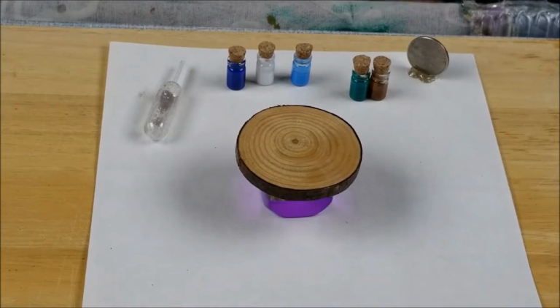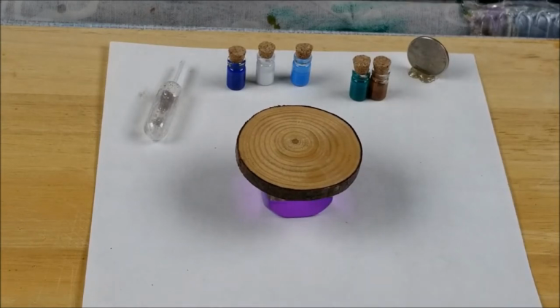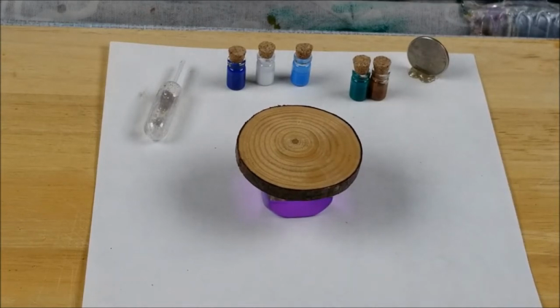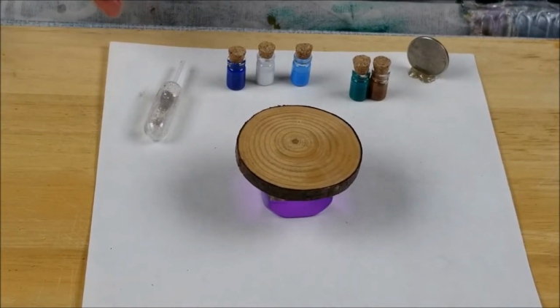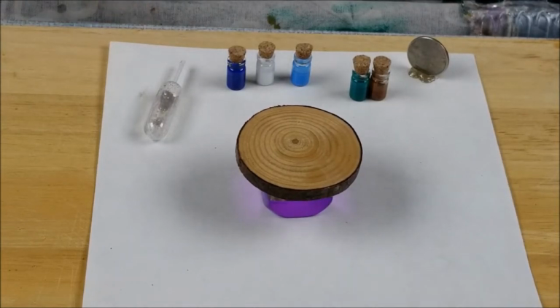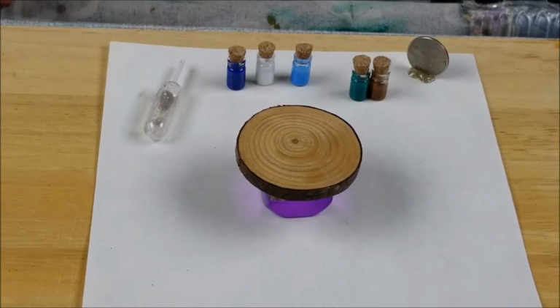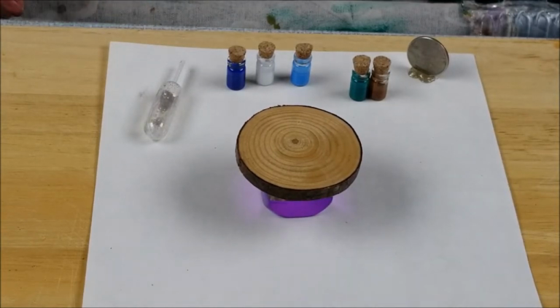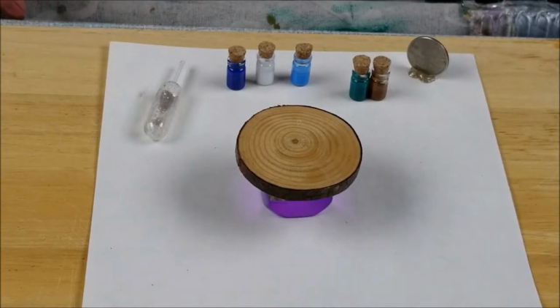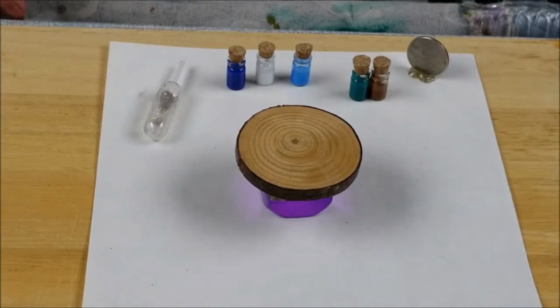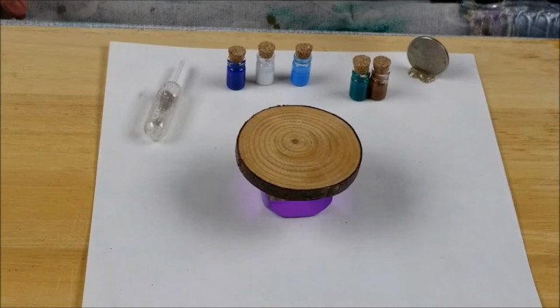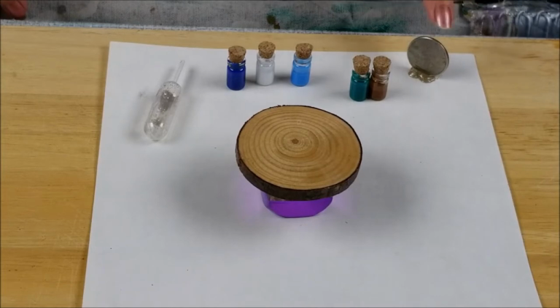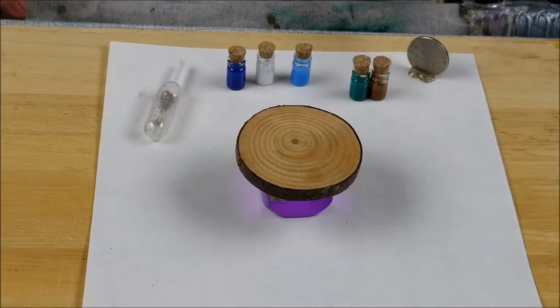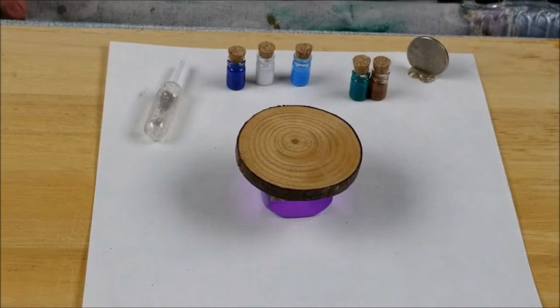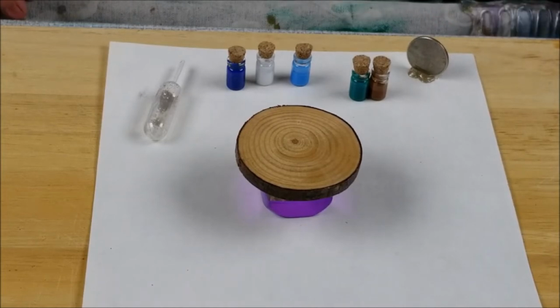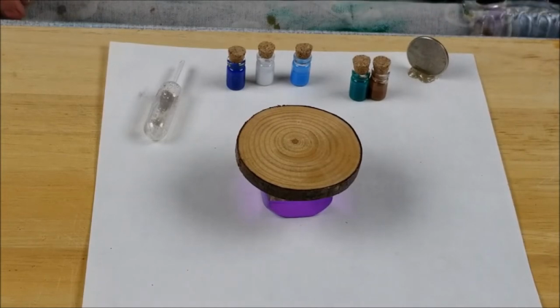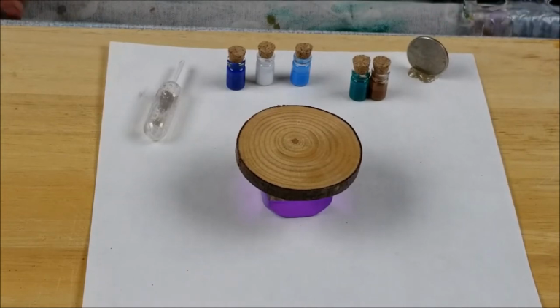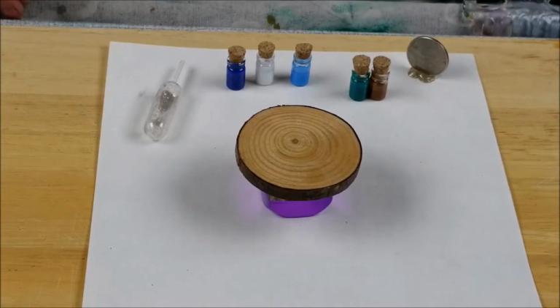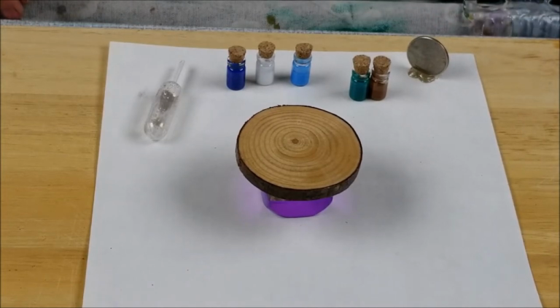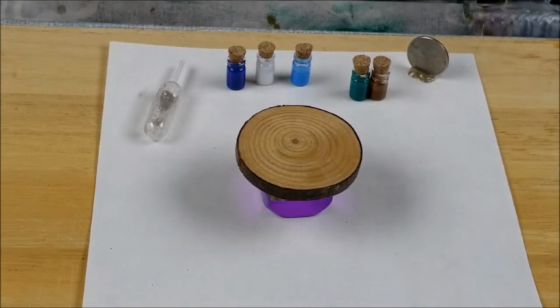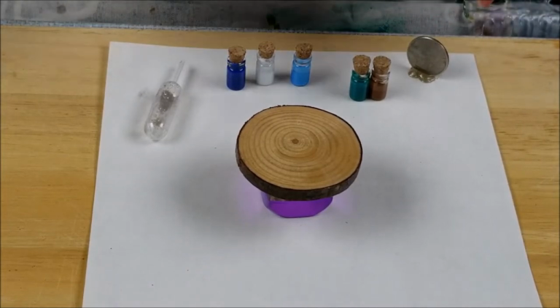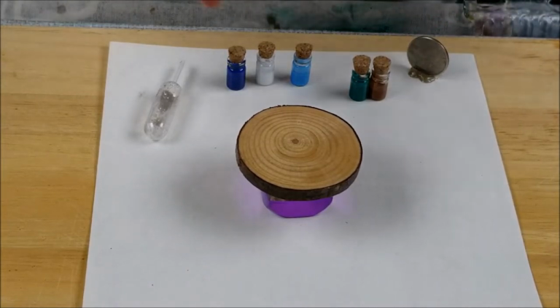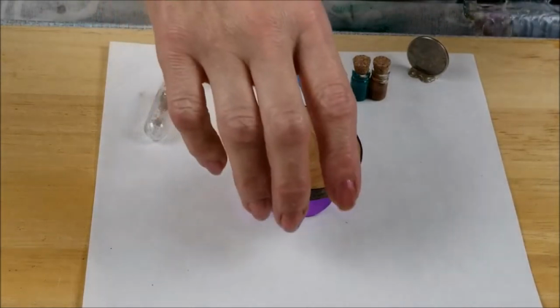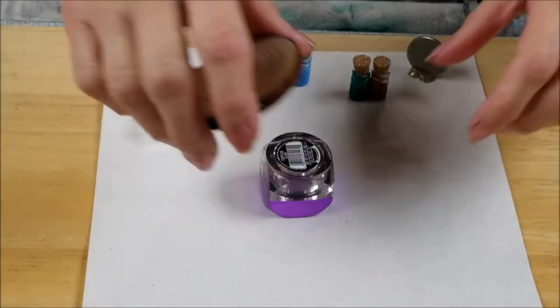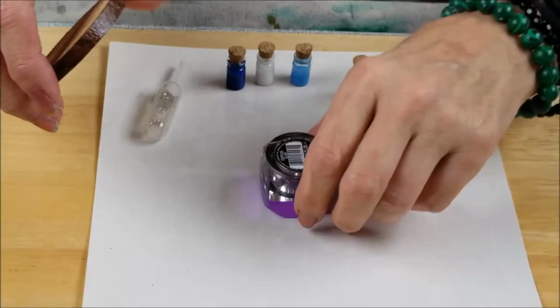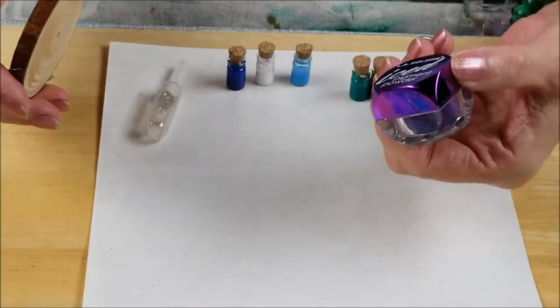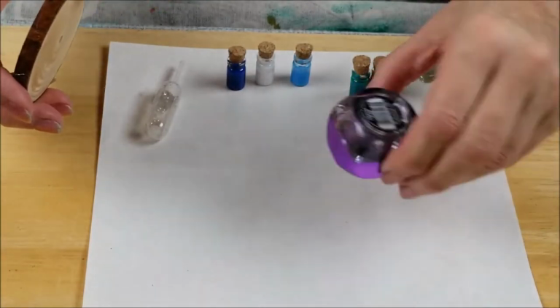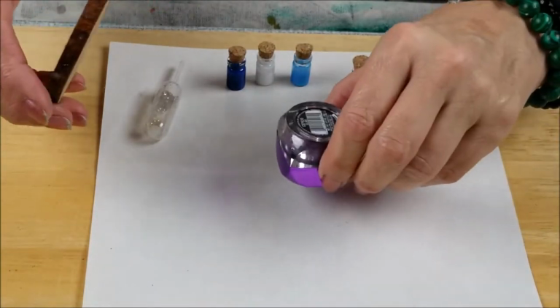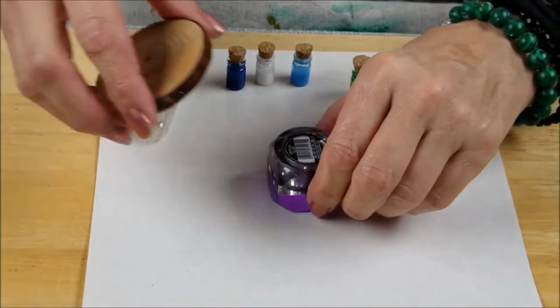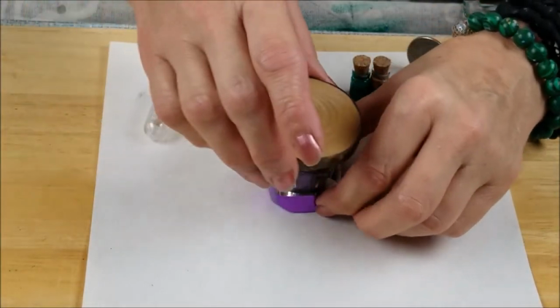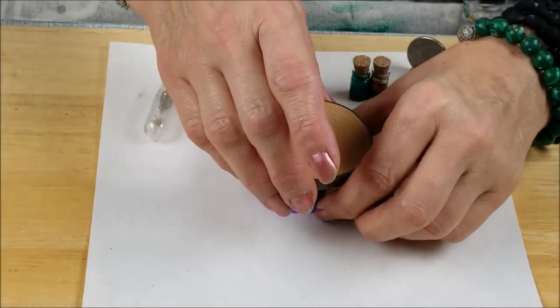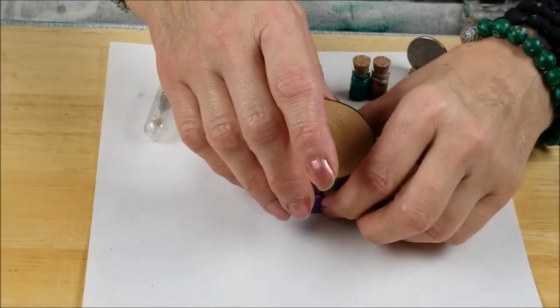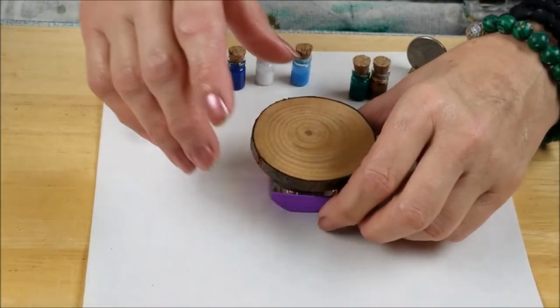I got some glitter too. And just for sizing up, I put a quarter there so you guys can see what size everything is. I used a little makeup thing underneath to just hold that in place.